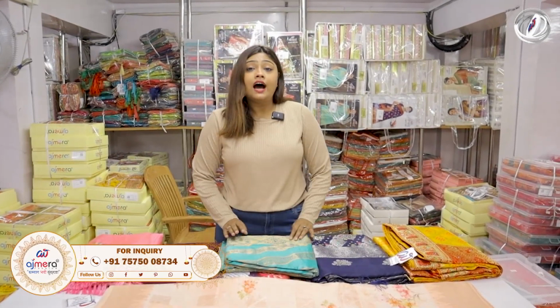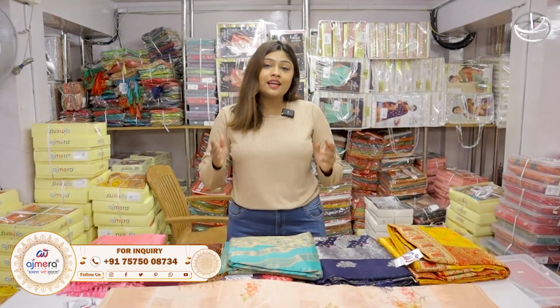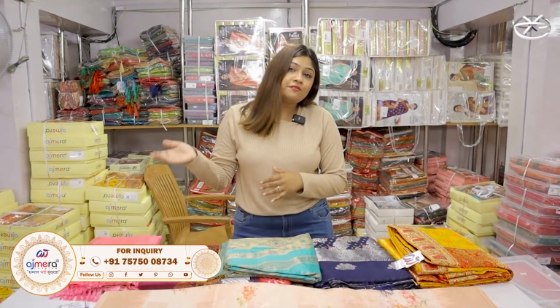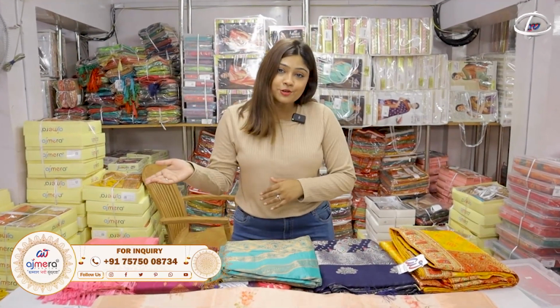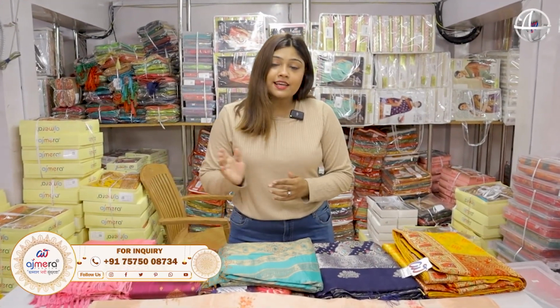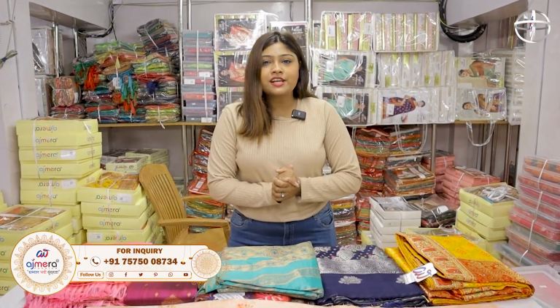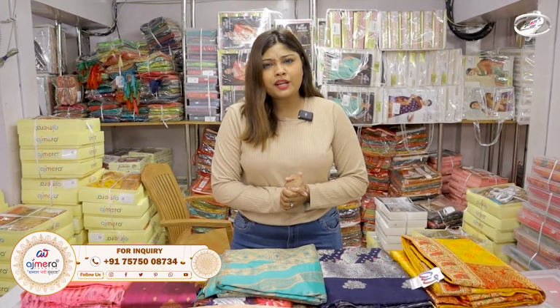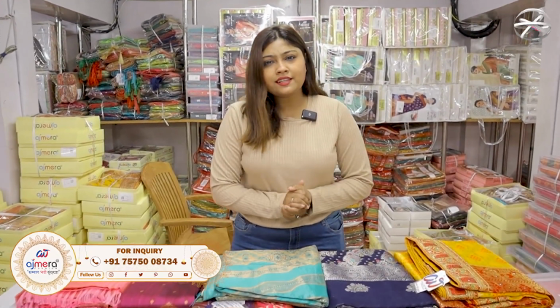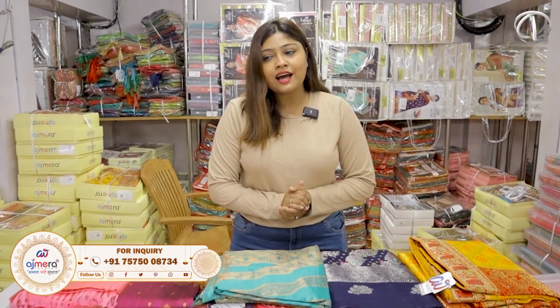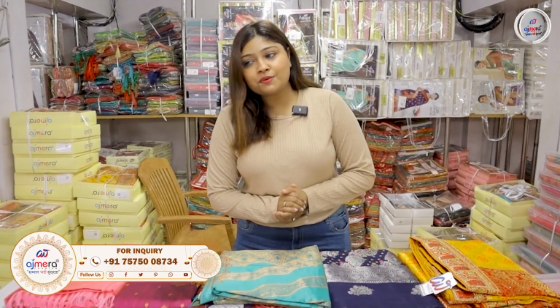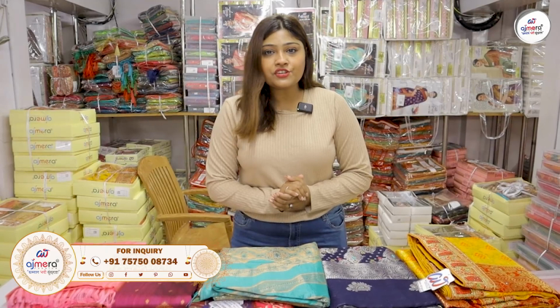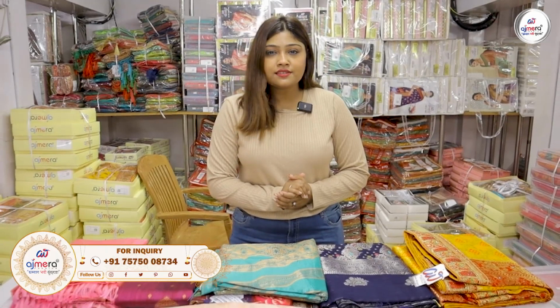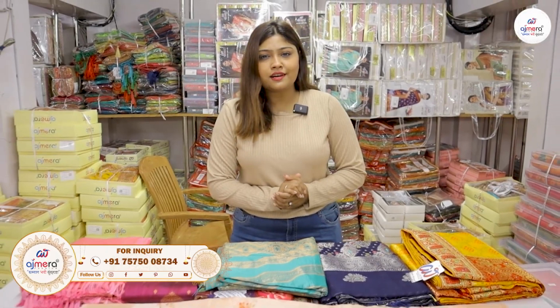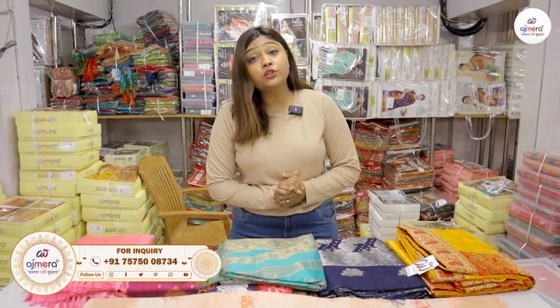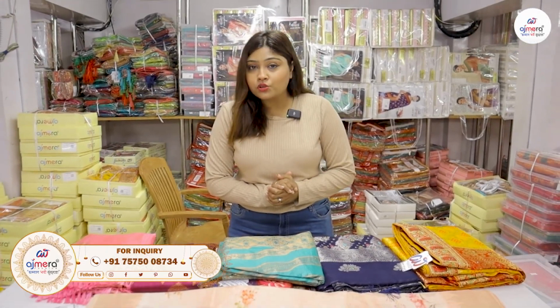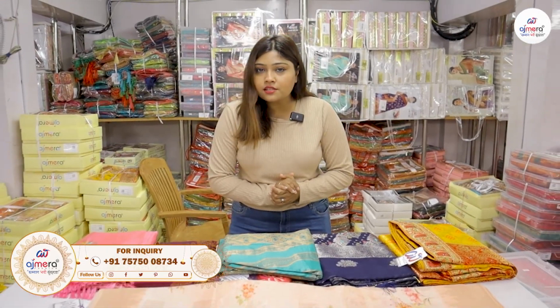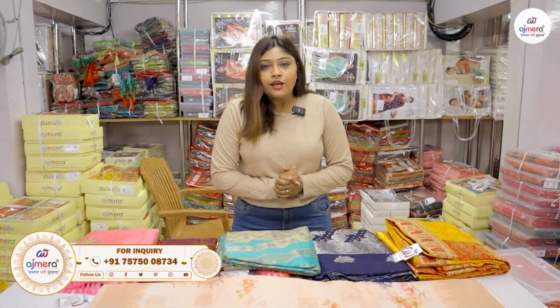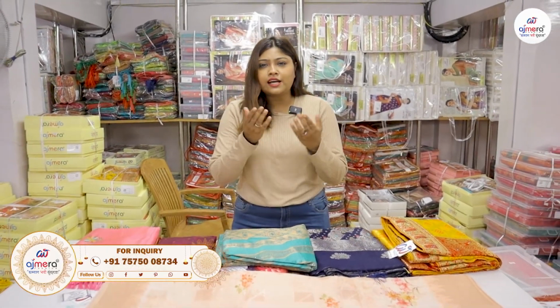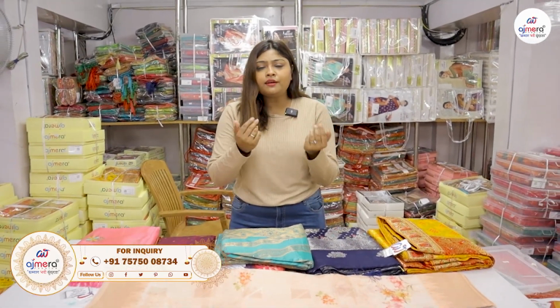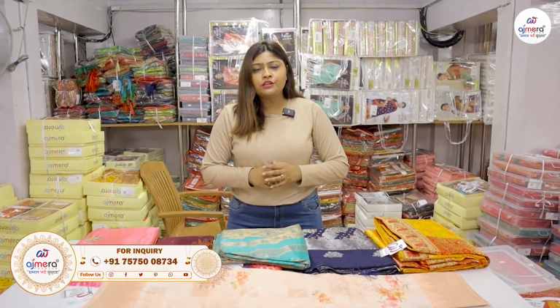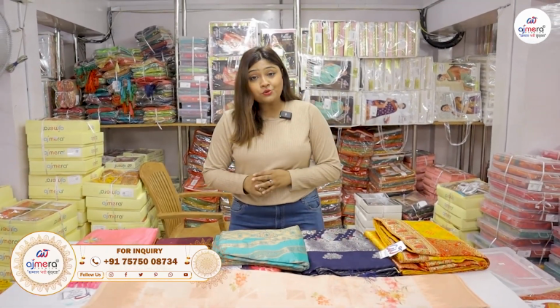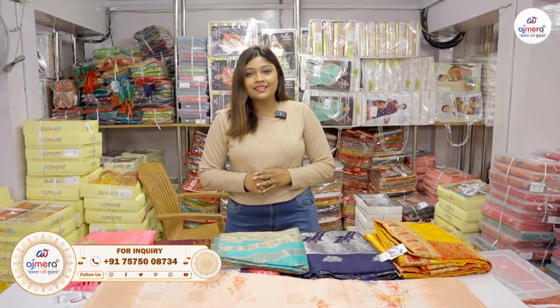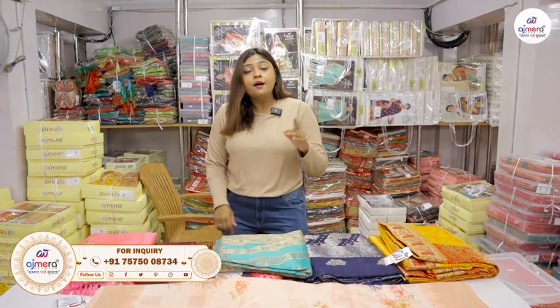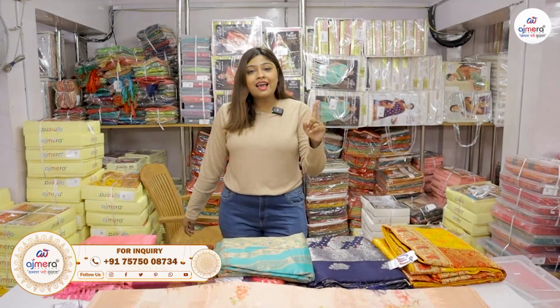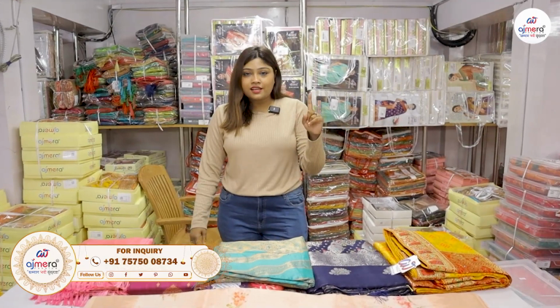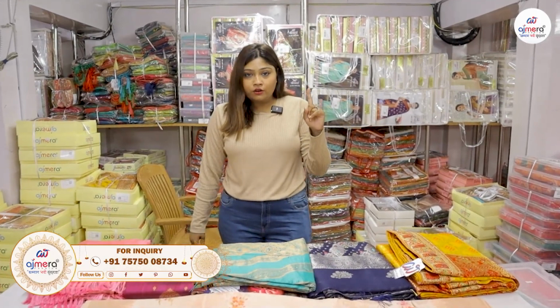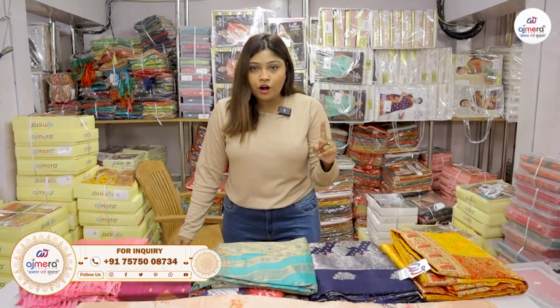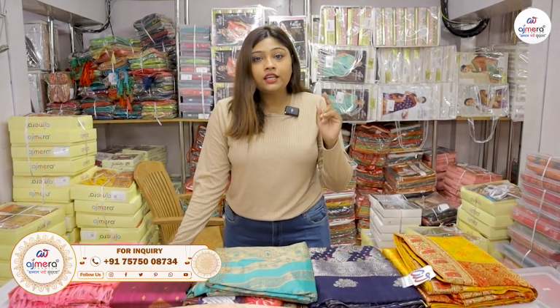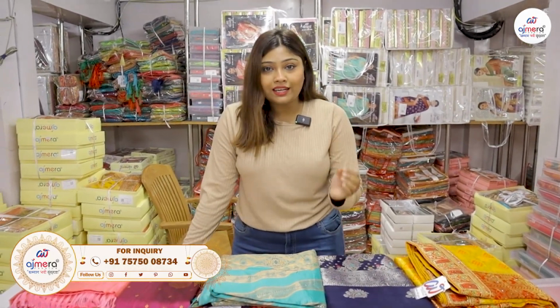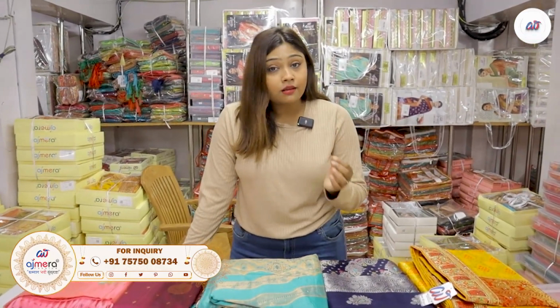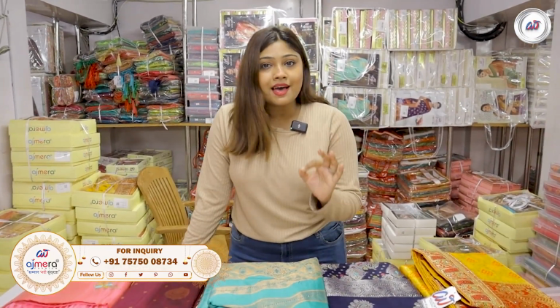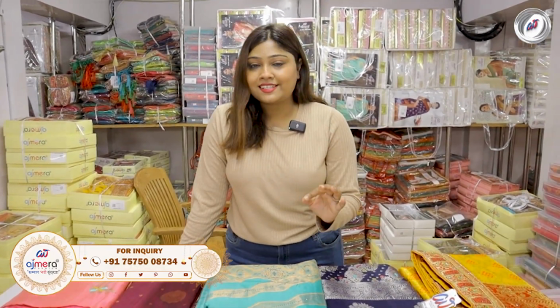Now we have new viewers. I have learned that Ajmeerah Fashion is not only in silk sari. So I want to show you how it is. First, we have product quality — it's the best price.